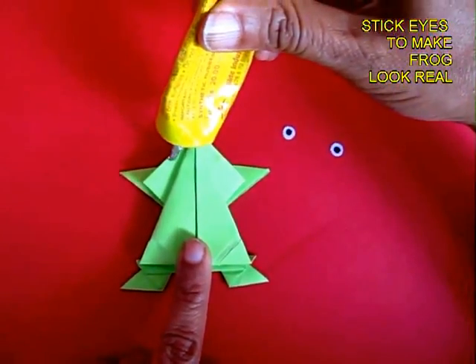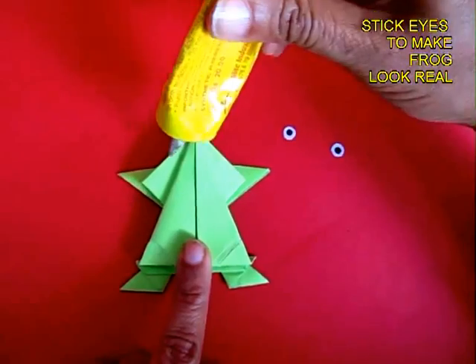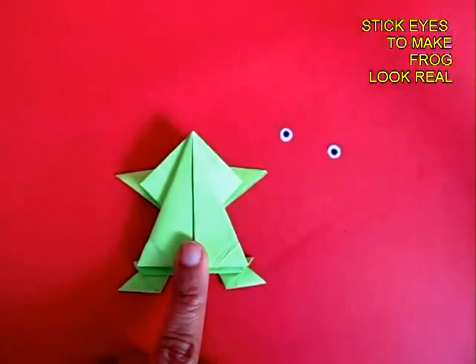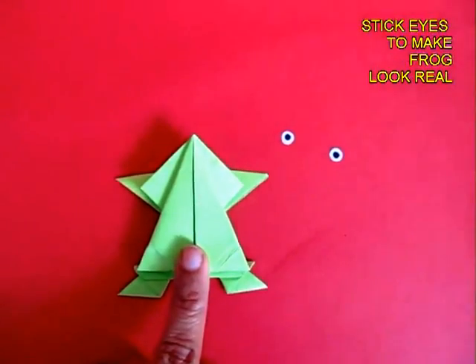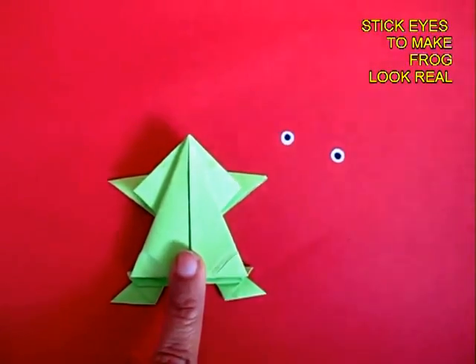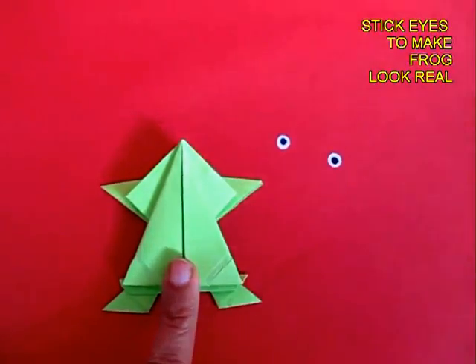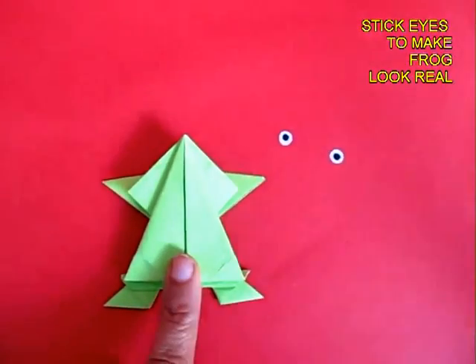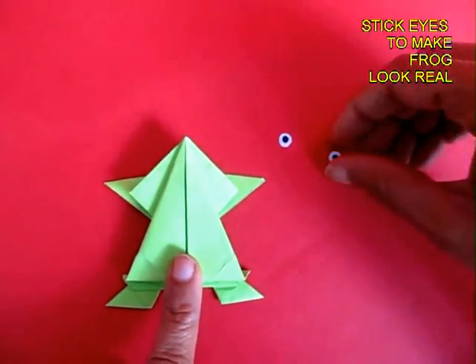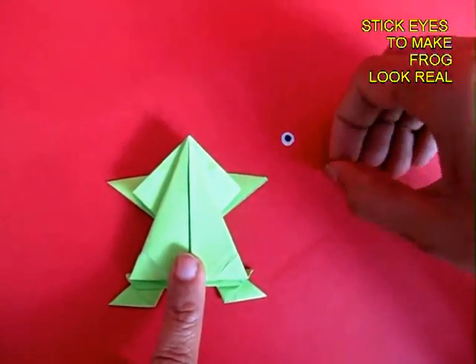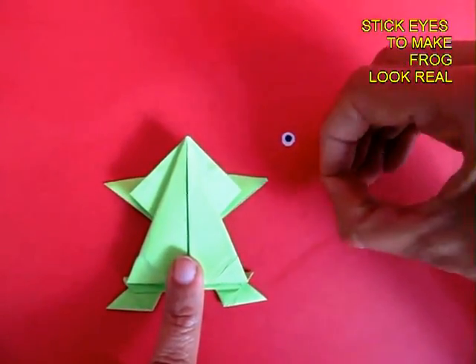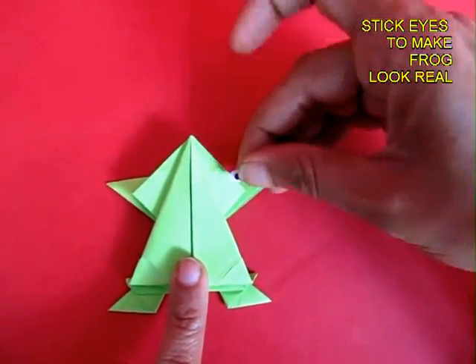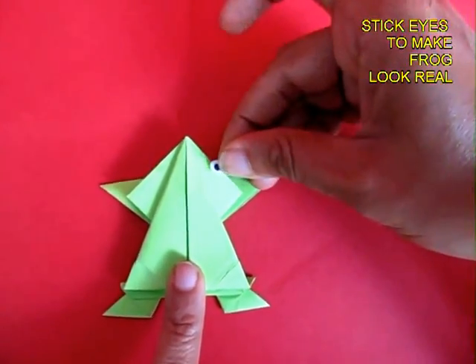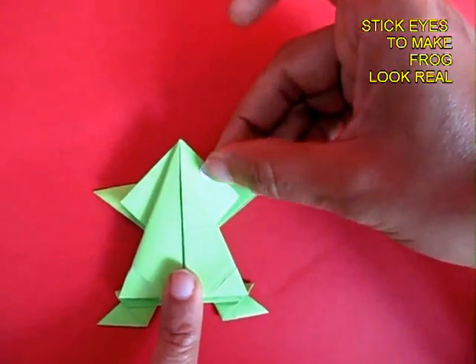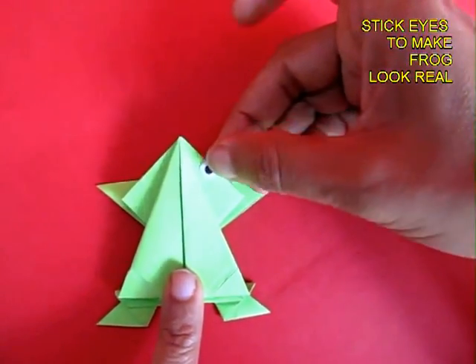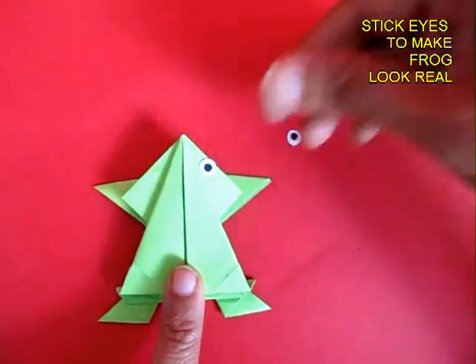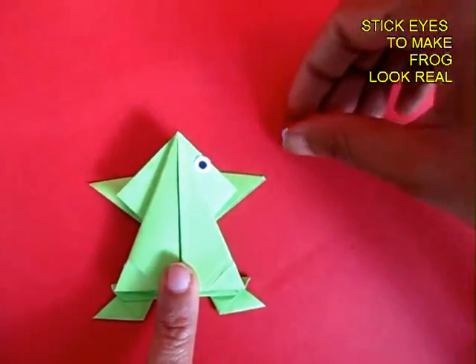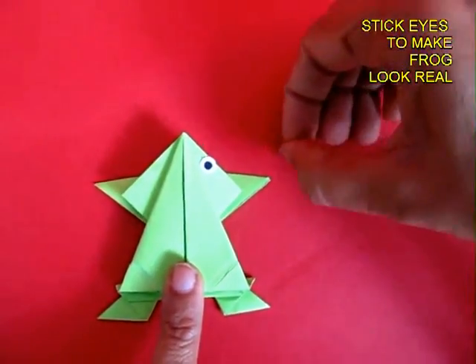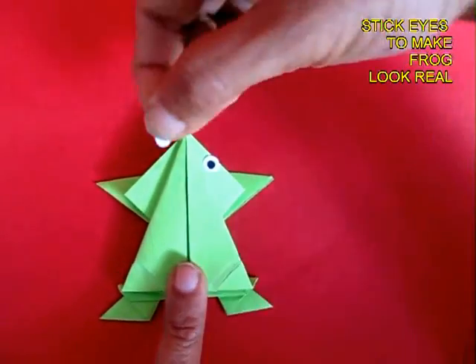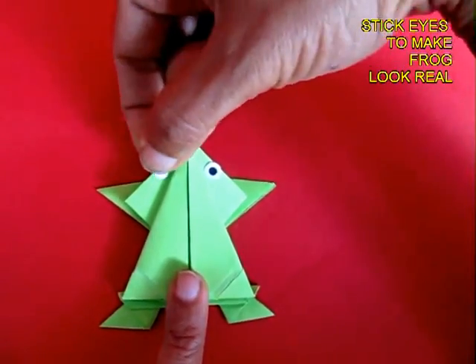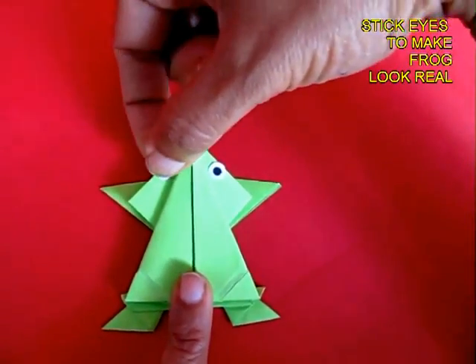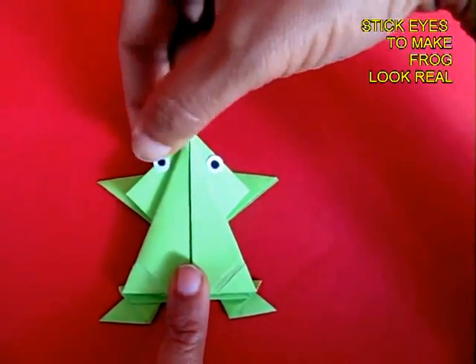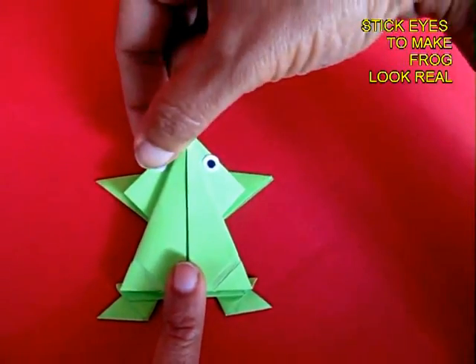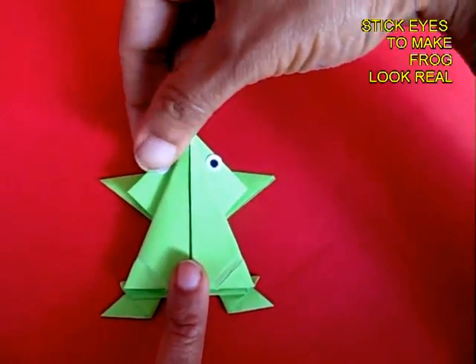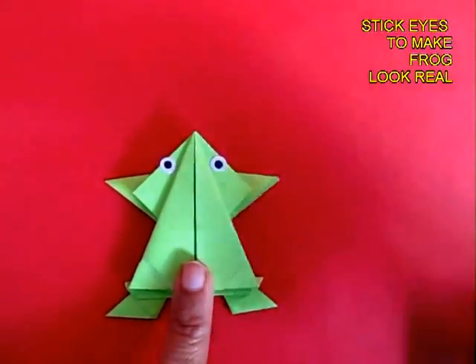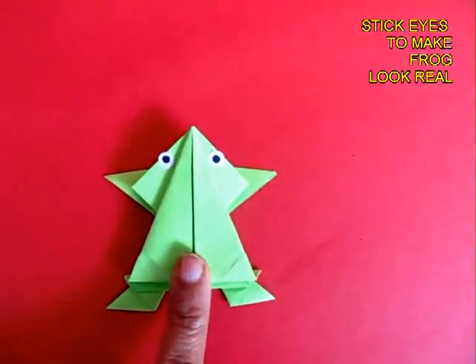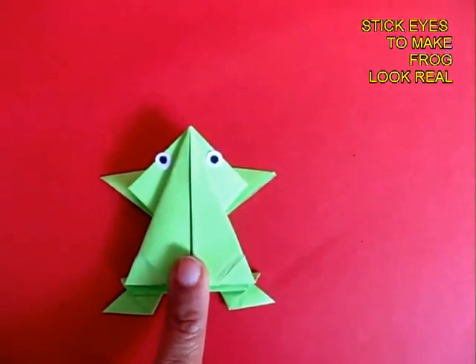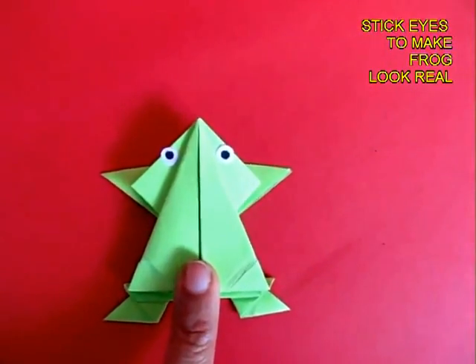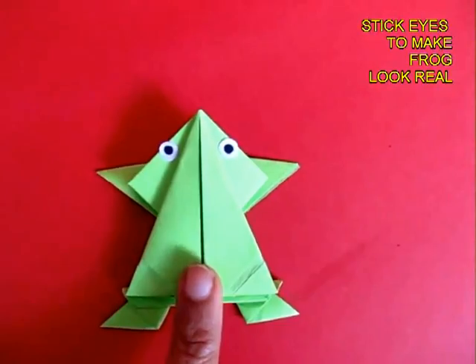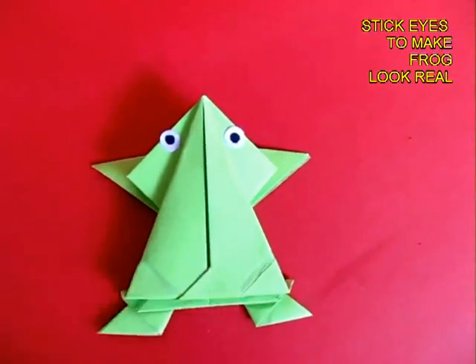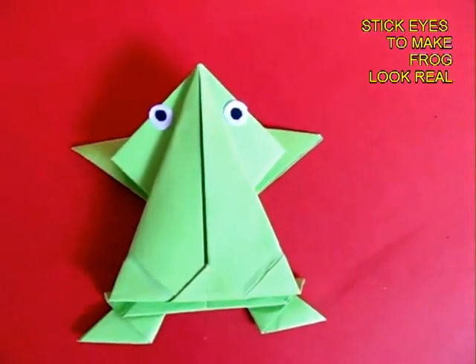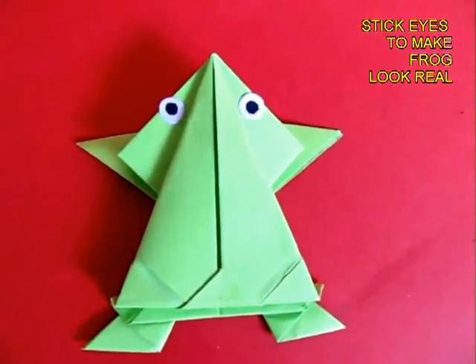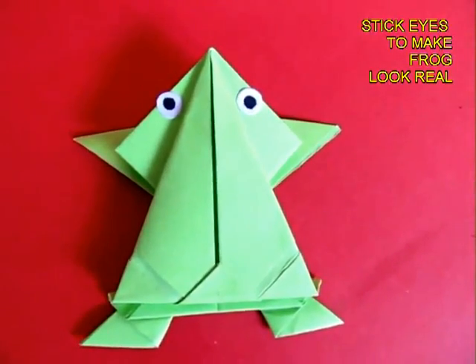To make the frog look very real, apply some glue and stick two eyes. This will lend a character to the frog. The frog is ready now.